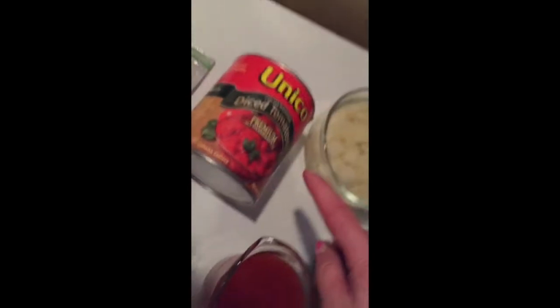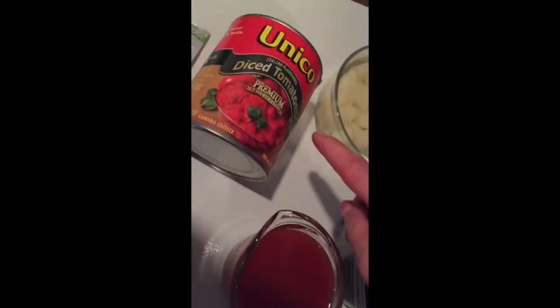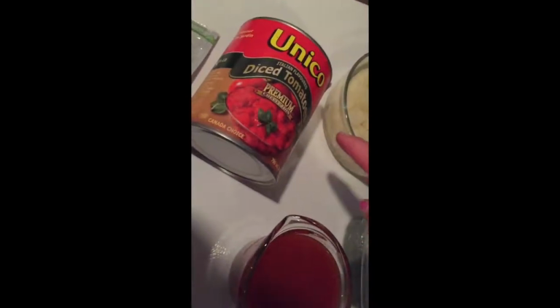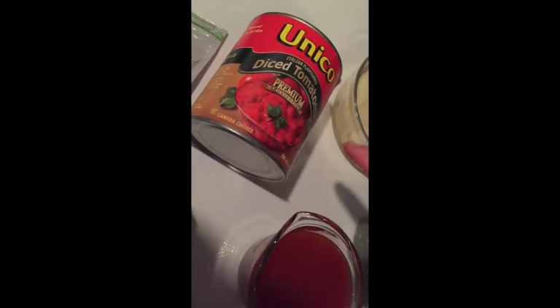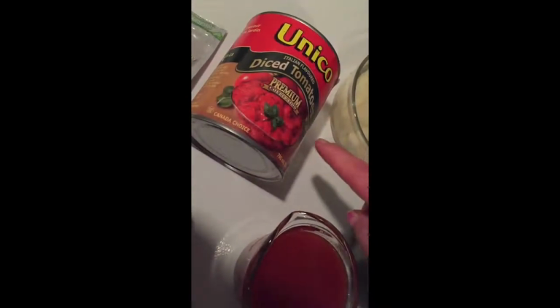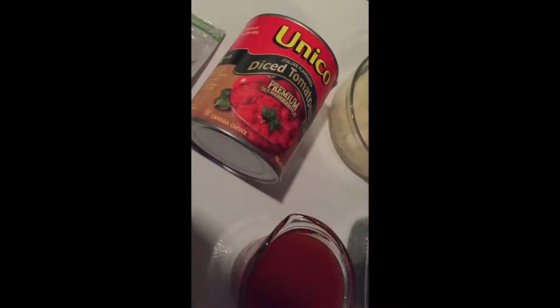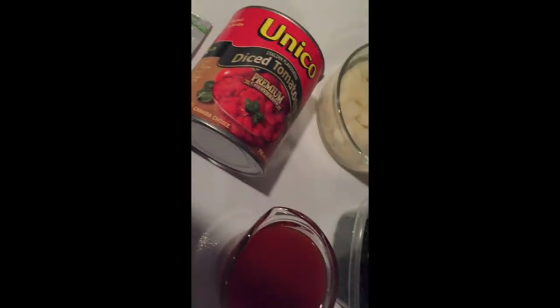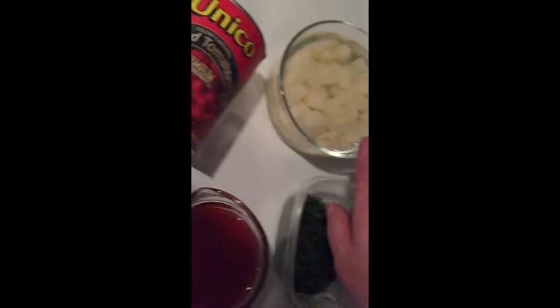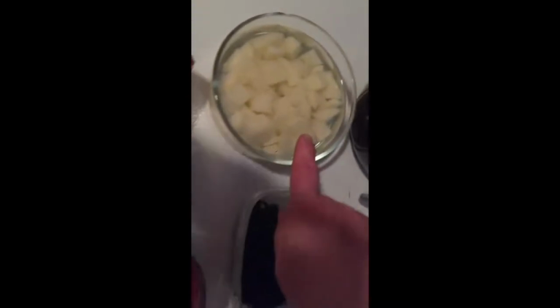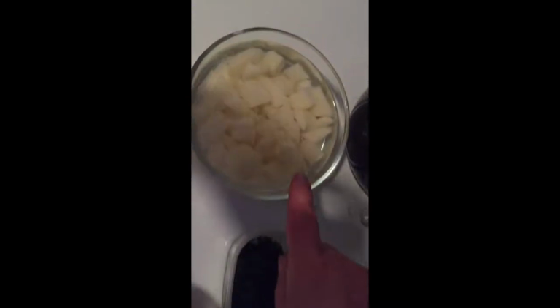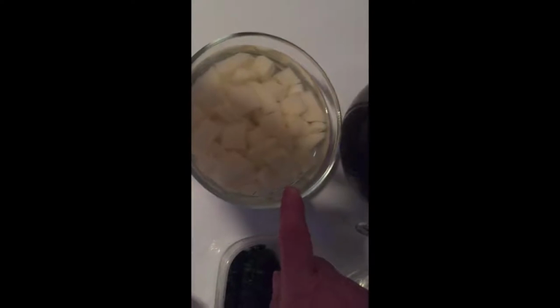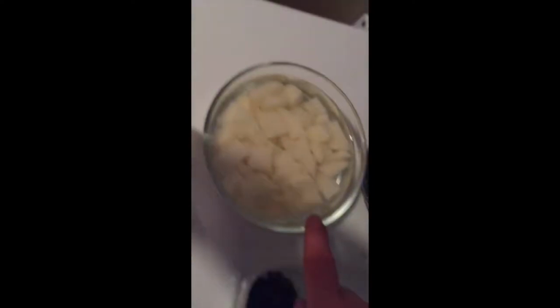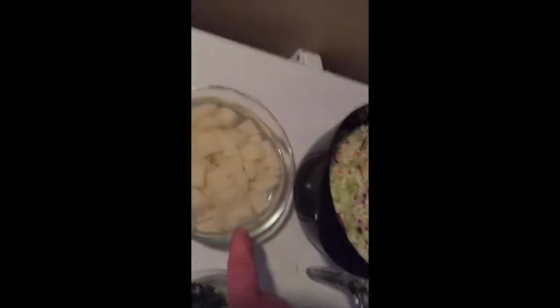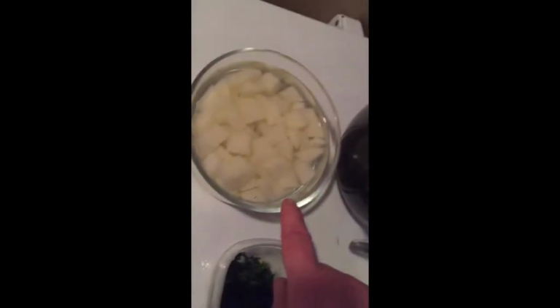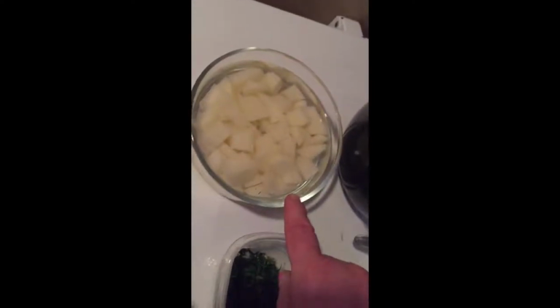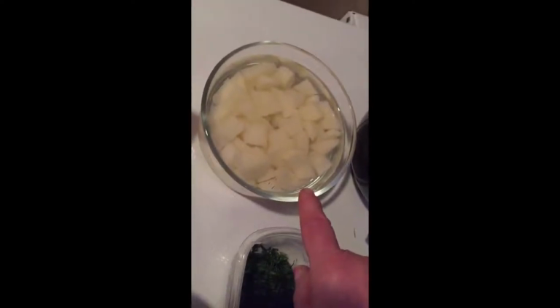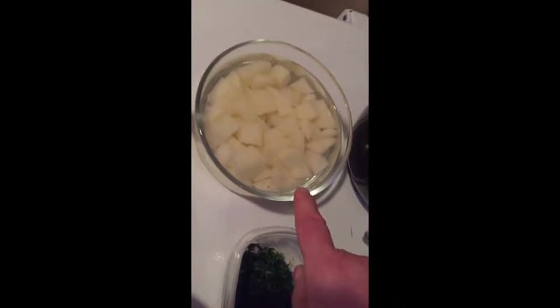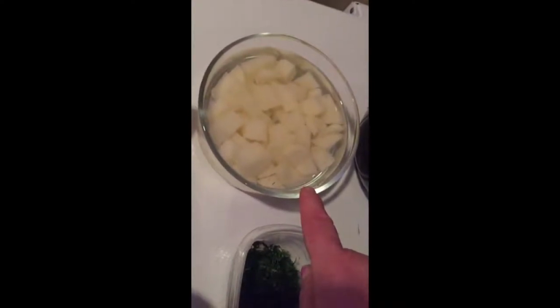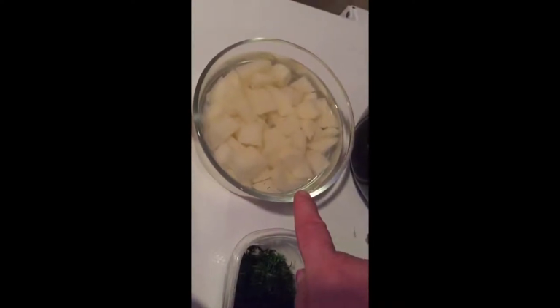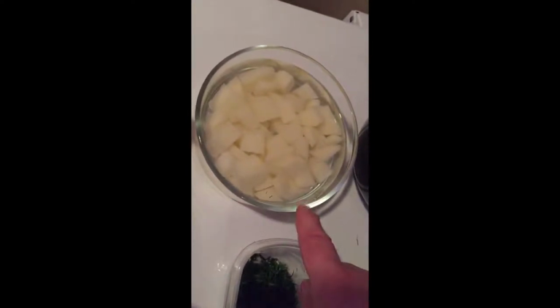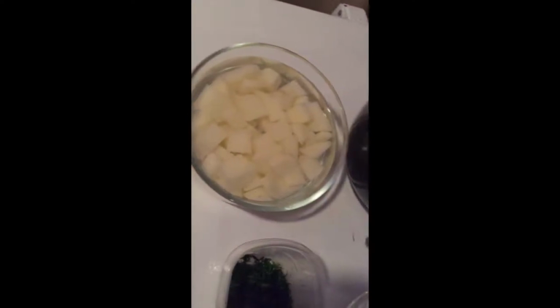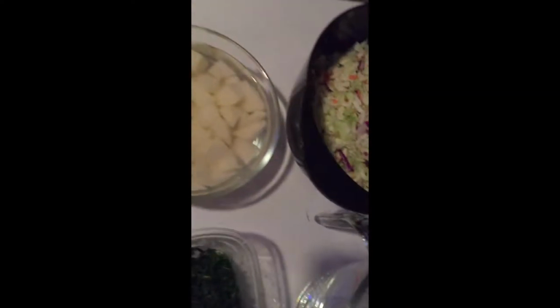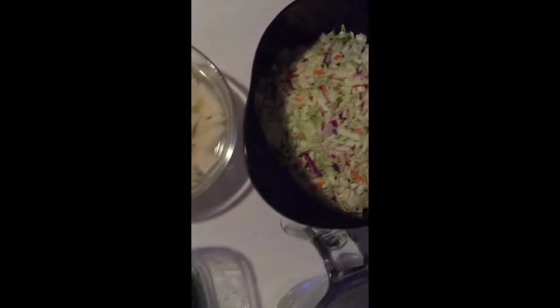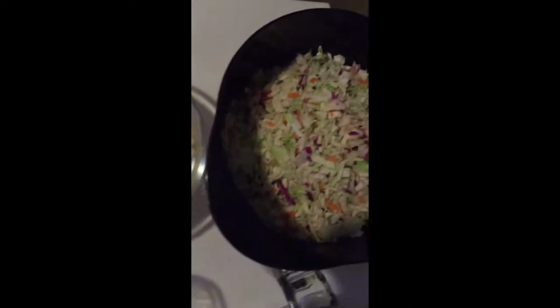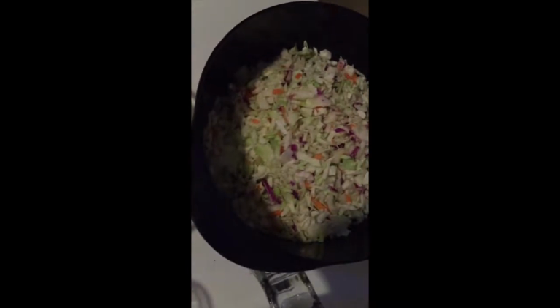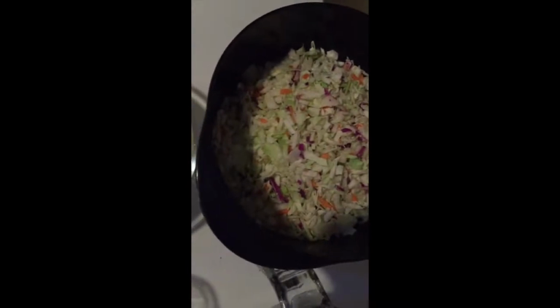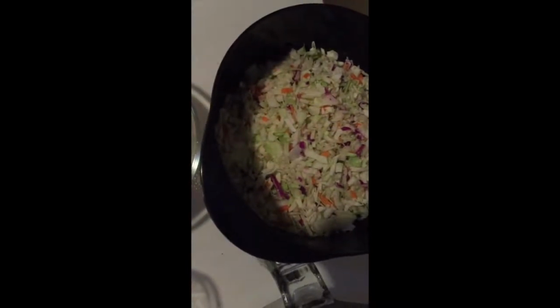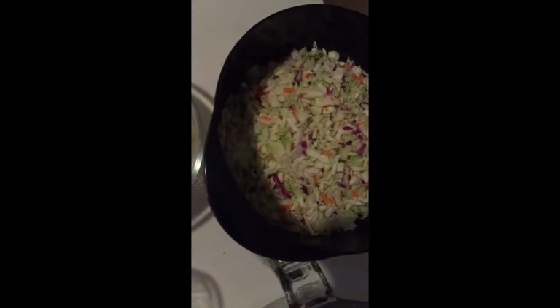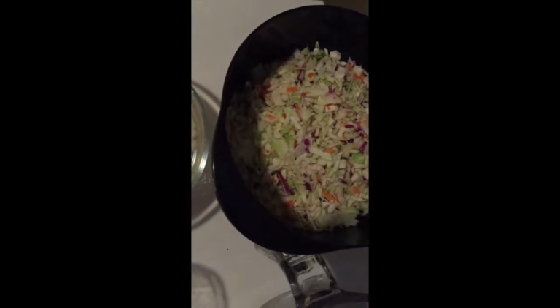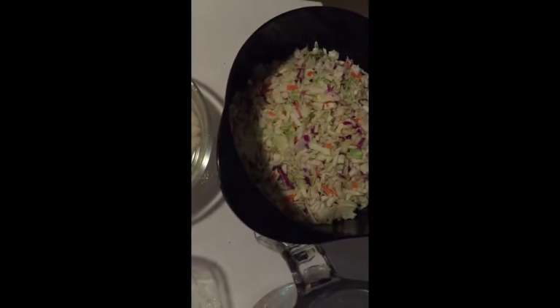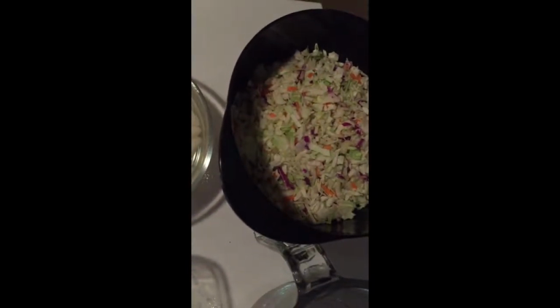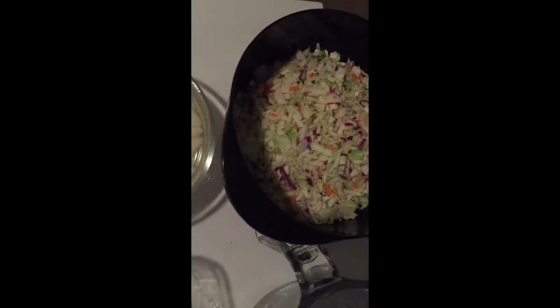Then we add some diced tomatoes, 796 mils, and then about three small potatoes cut up, and then coleslaw — one bag of coleslaw — and I always cut it up.